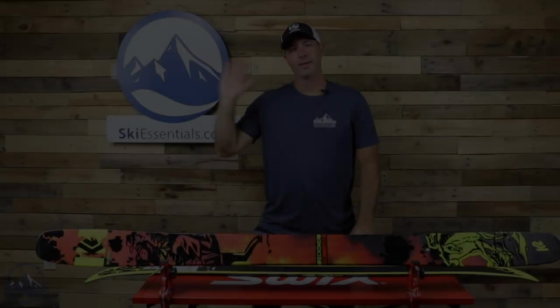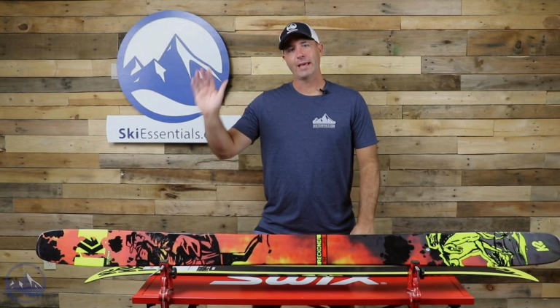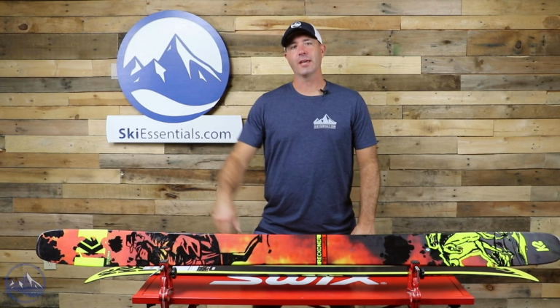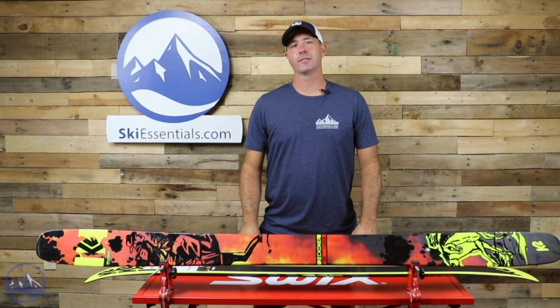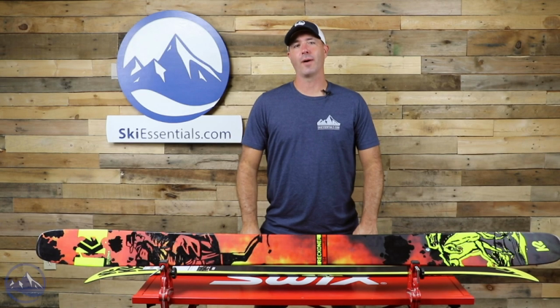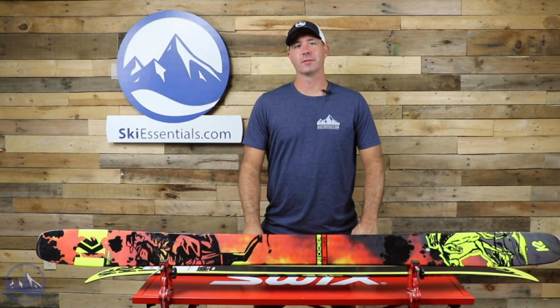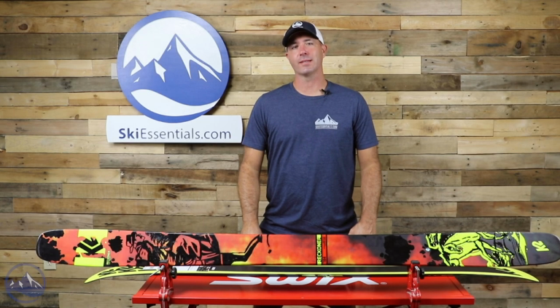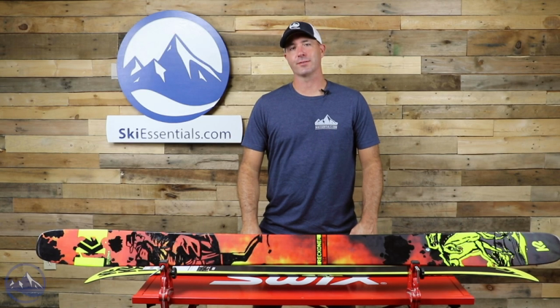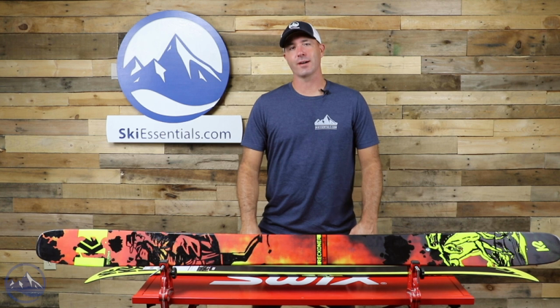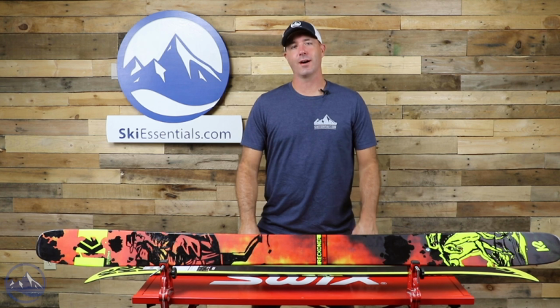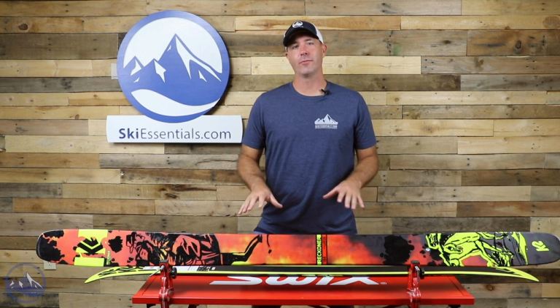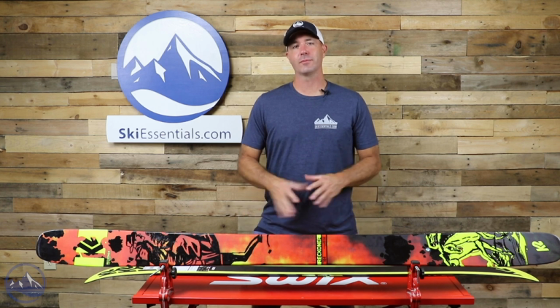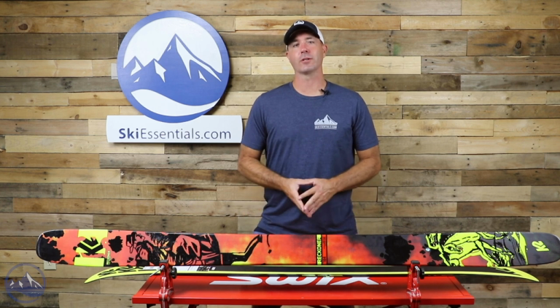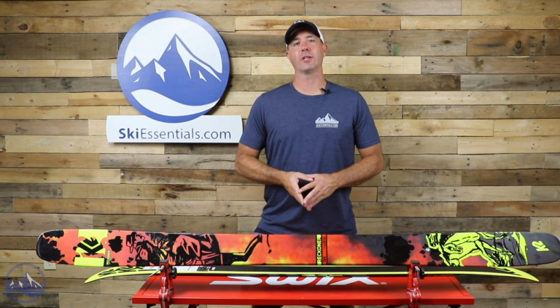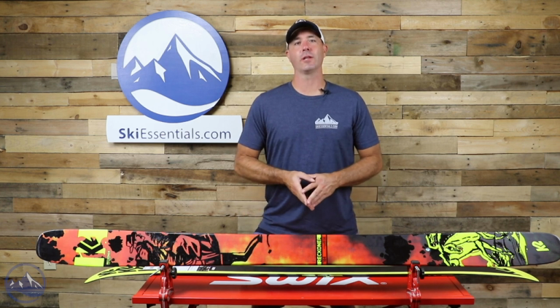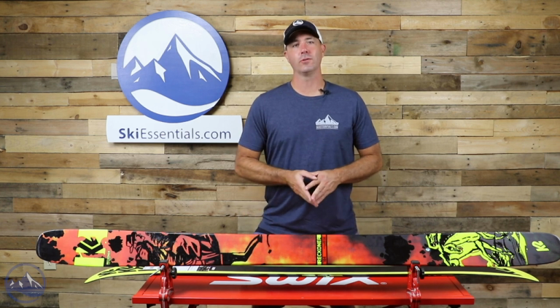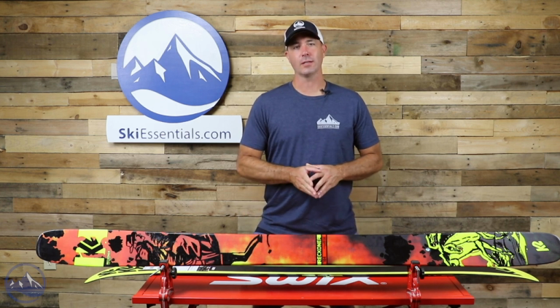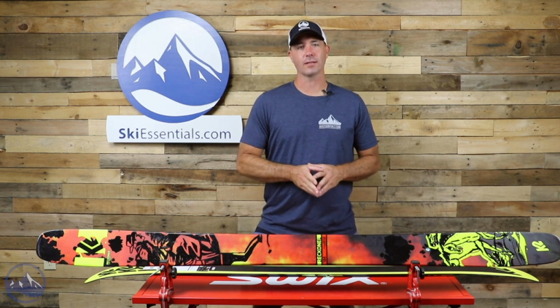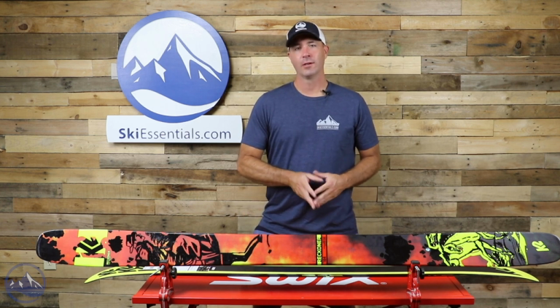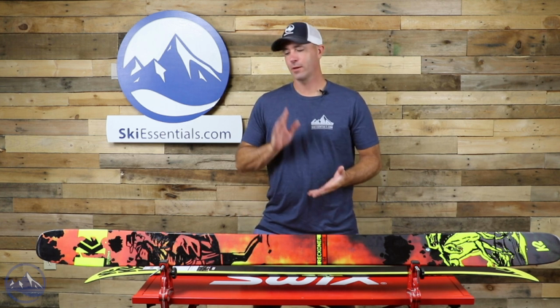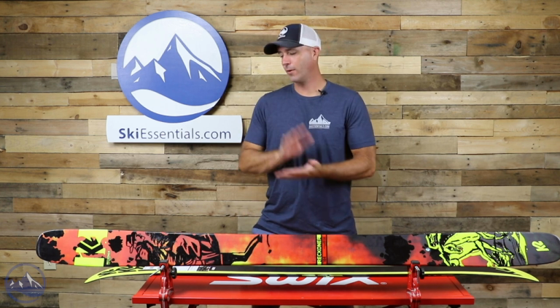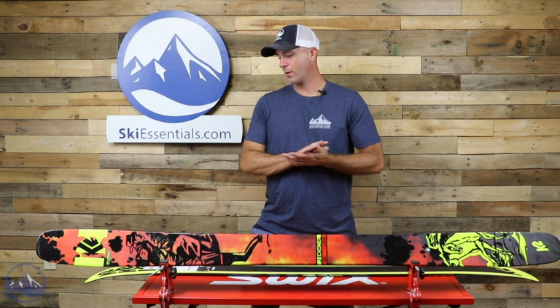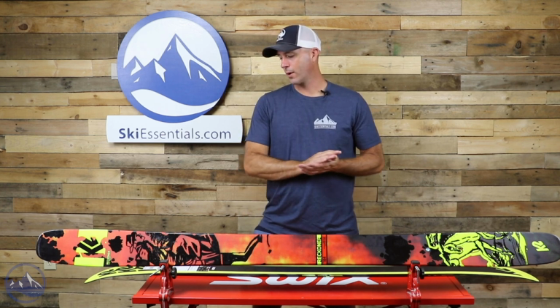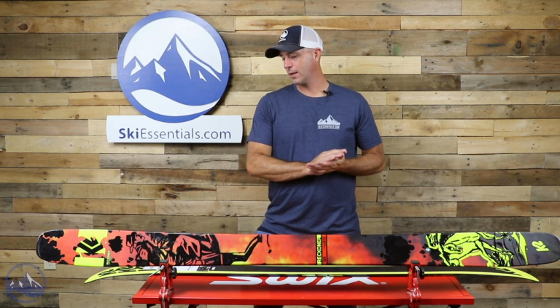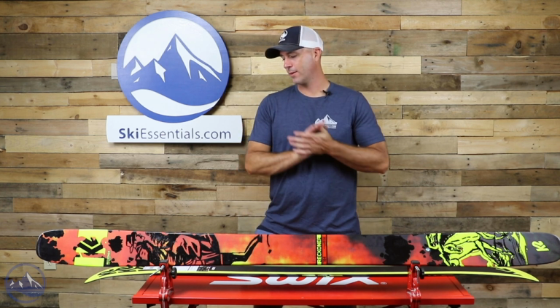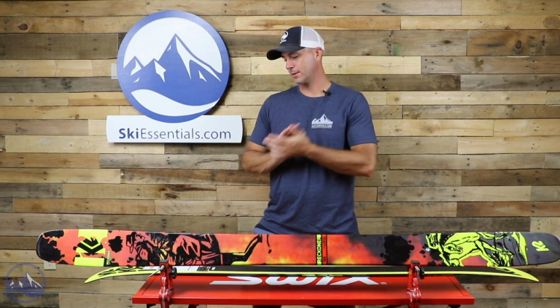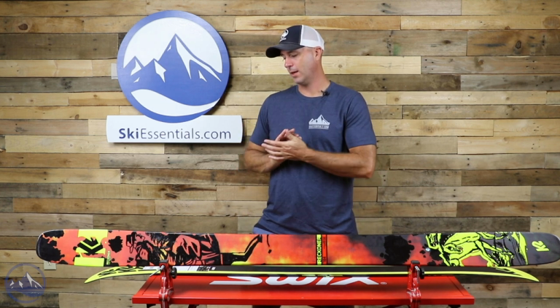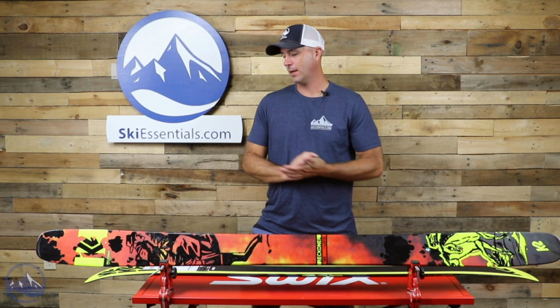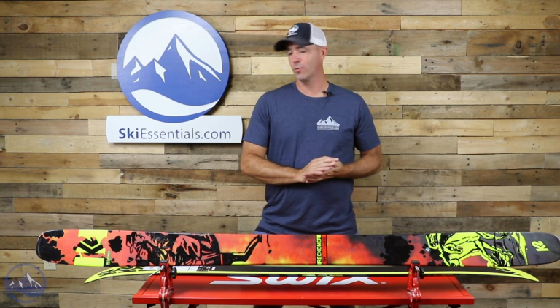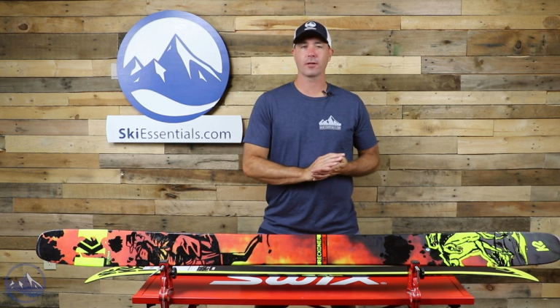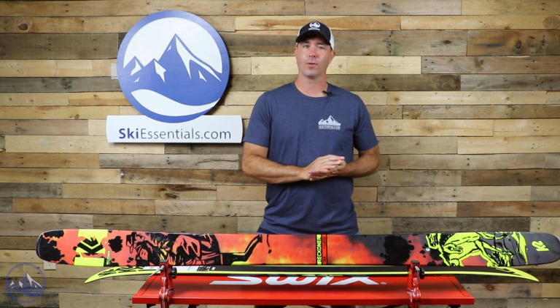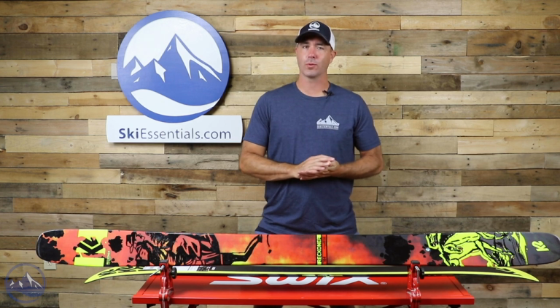Hey skiers, it's Bob with SkiEssentials.com. Welcome to our 2022 ski test. I've got a fun one for you today — this is the K2 Reckoner 112.